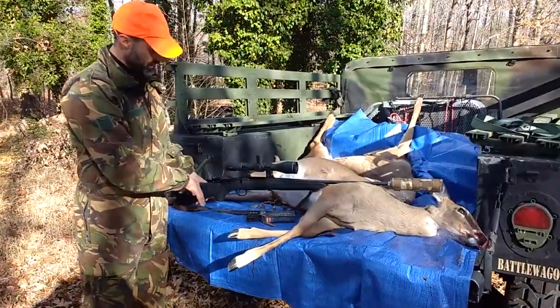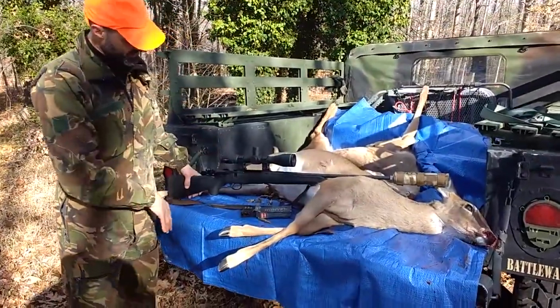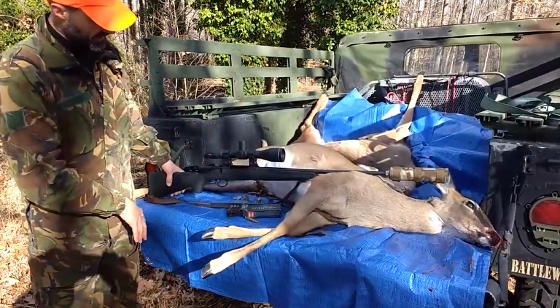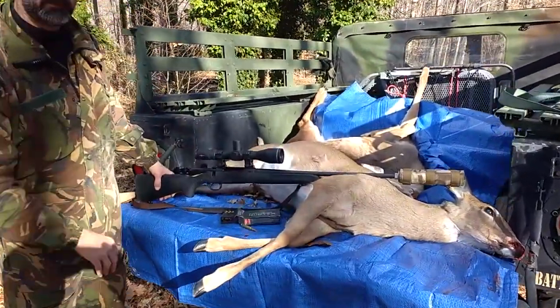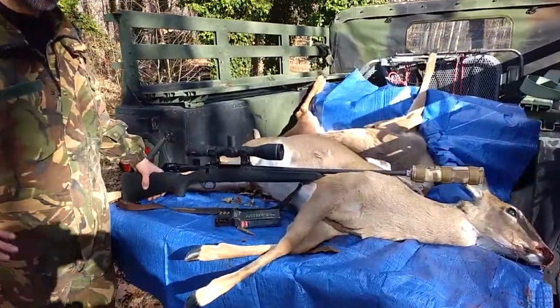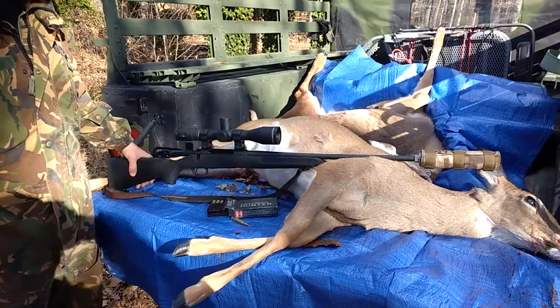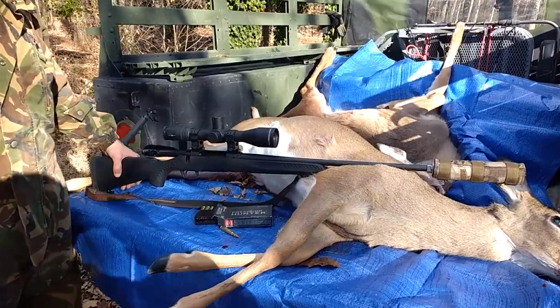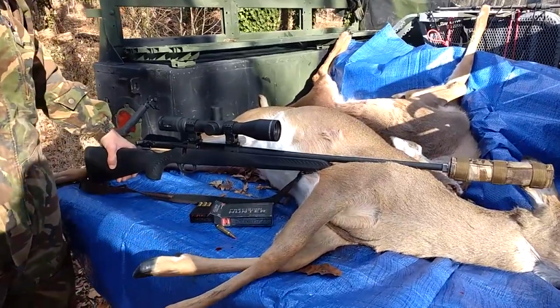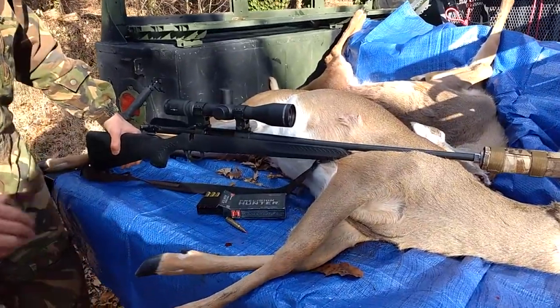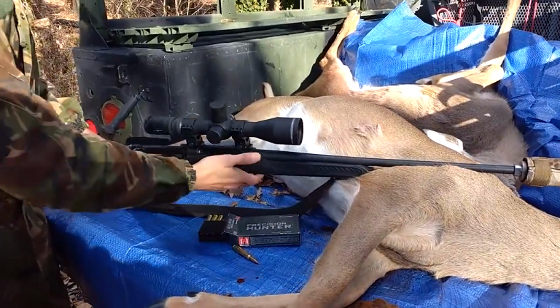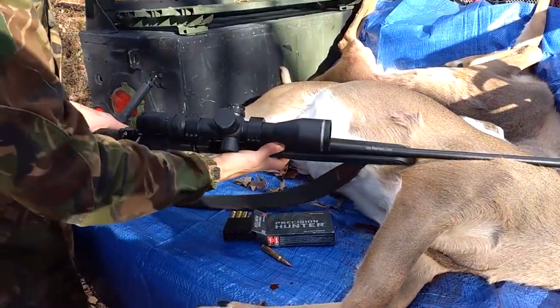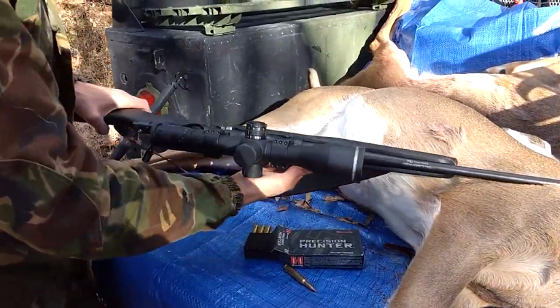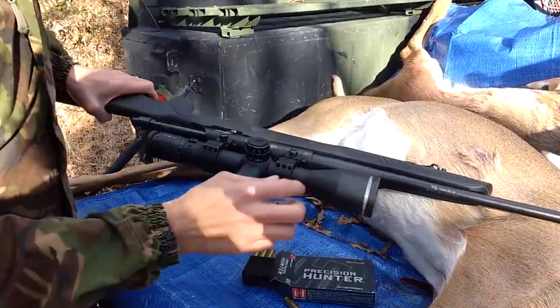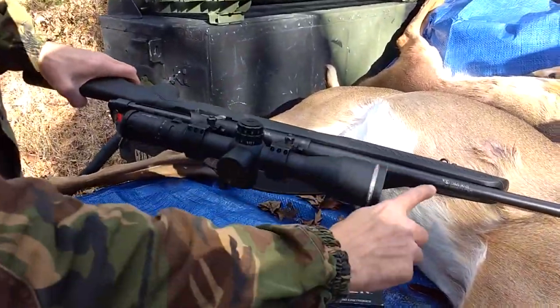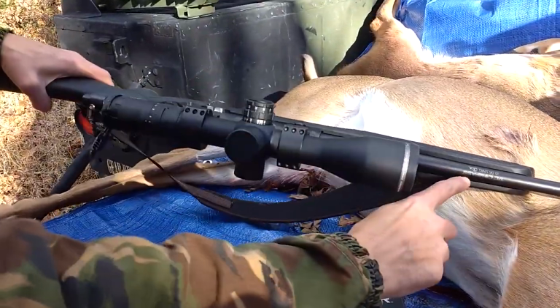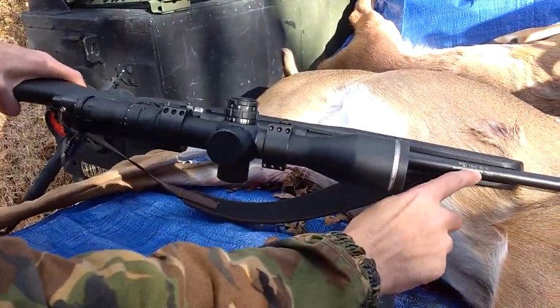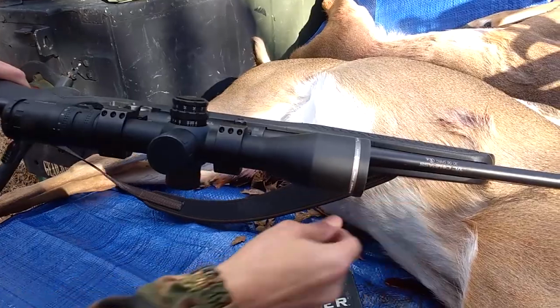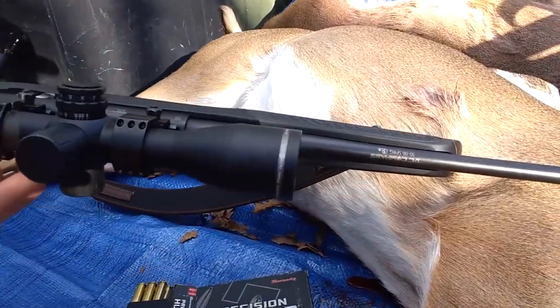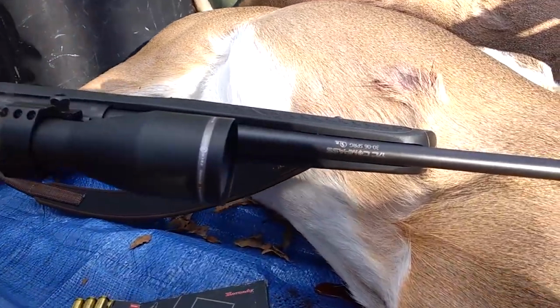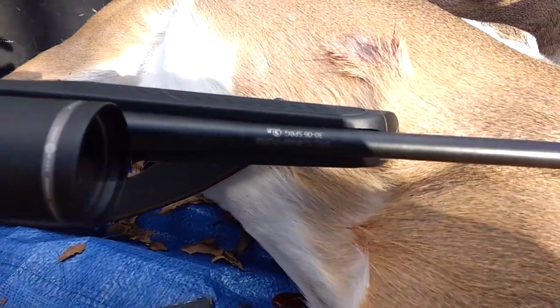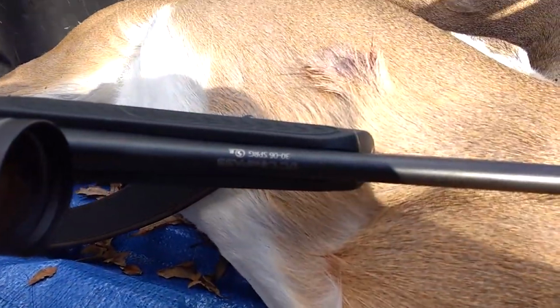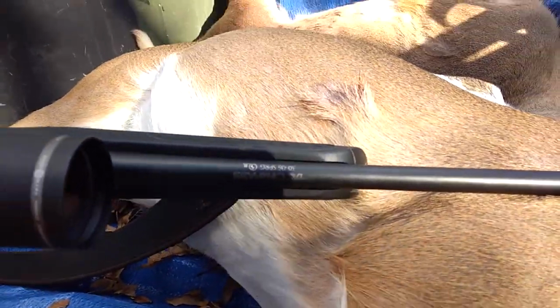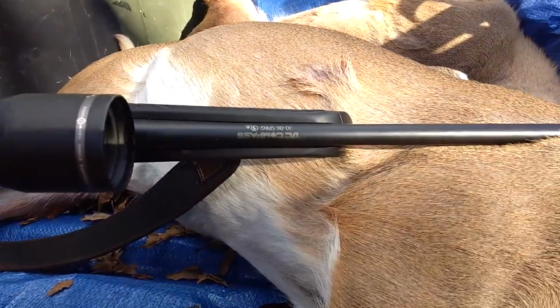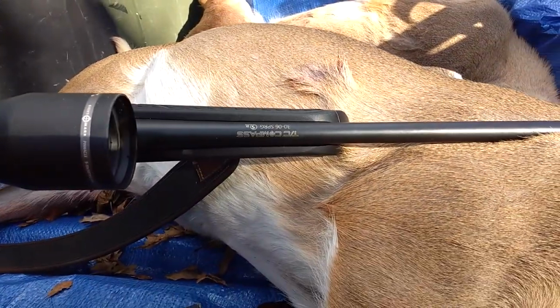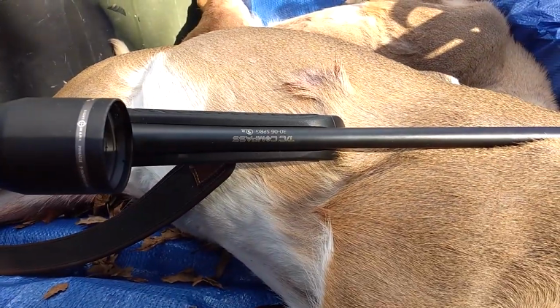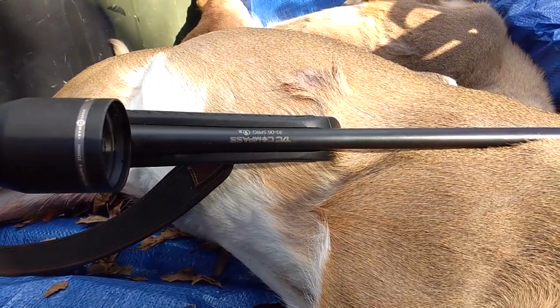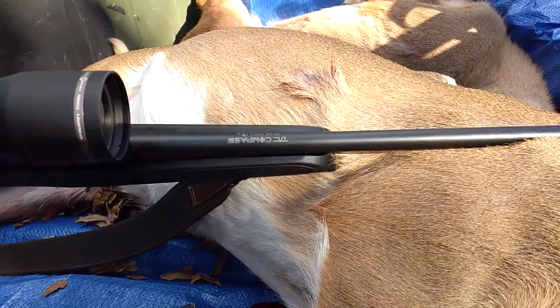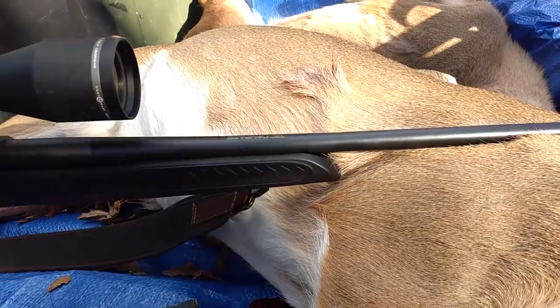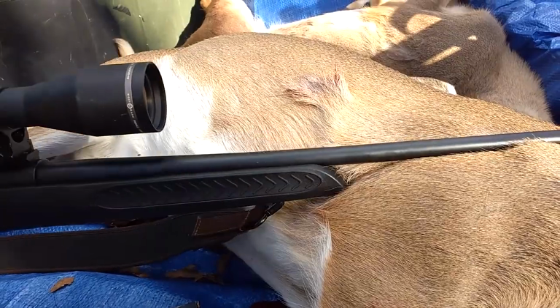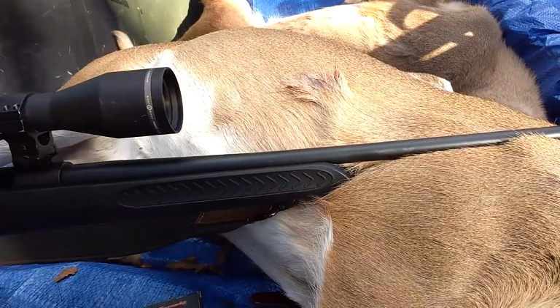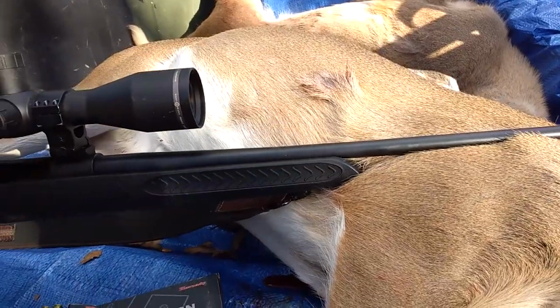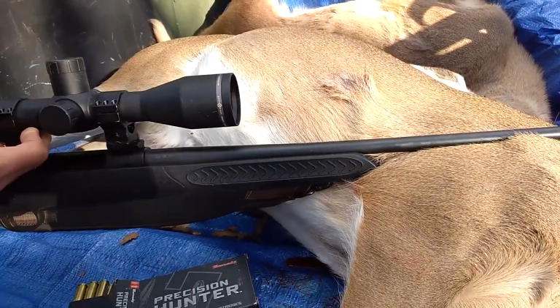So the 11th caliber added to the TC Compass family was 6.5 Creedmoor — the same basic rifle that I really used as my go-to hunting rifle this past season for whitetail deer.